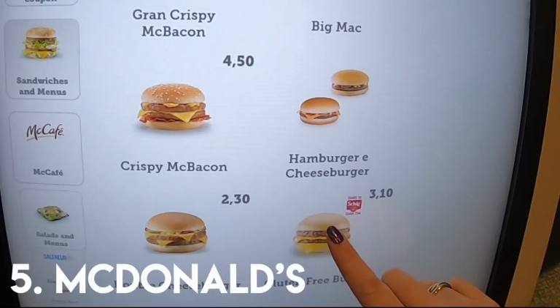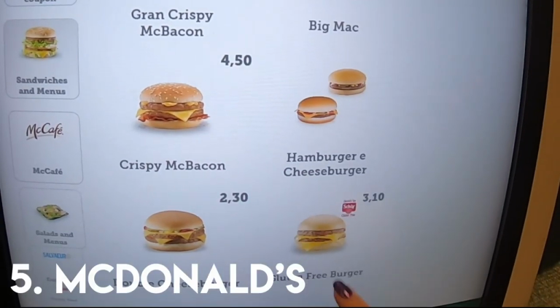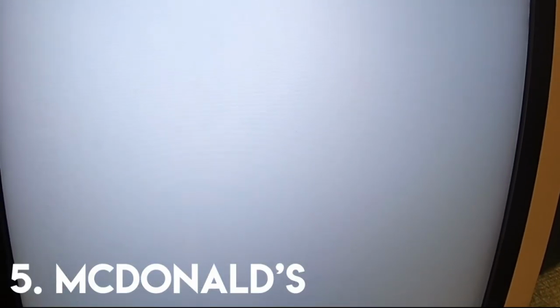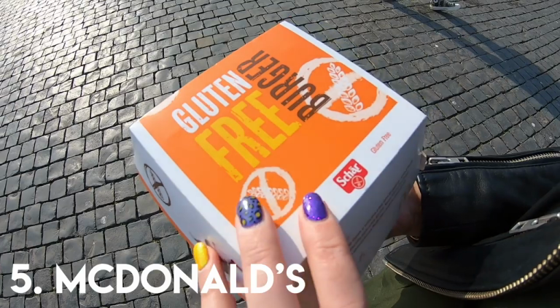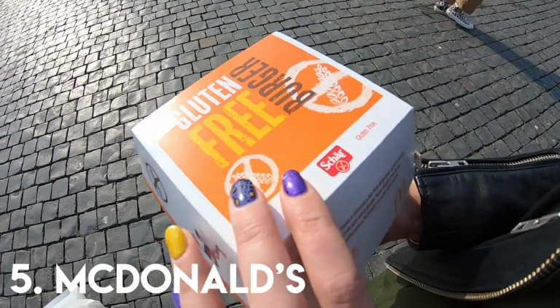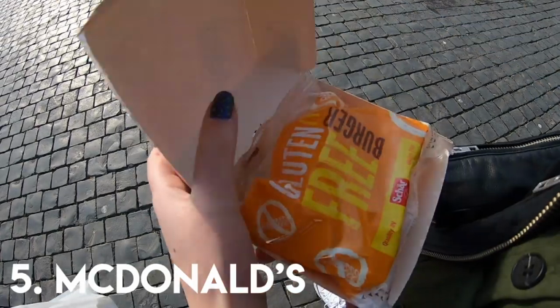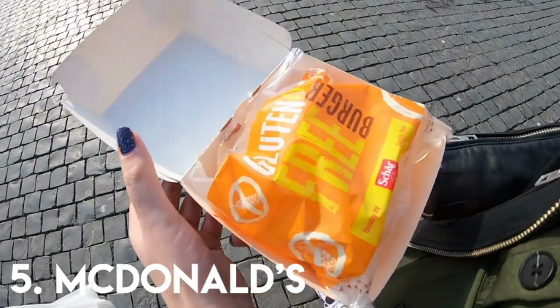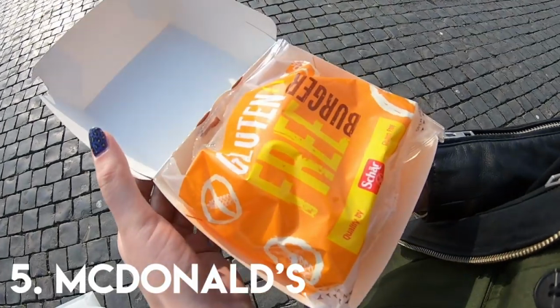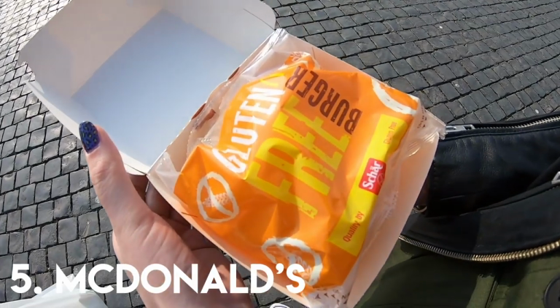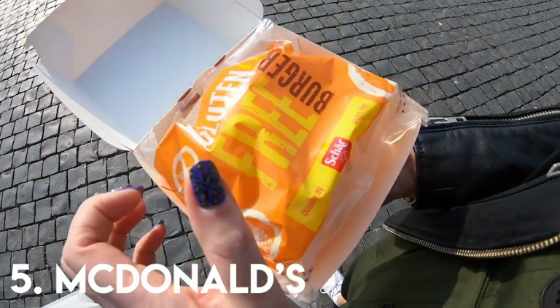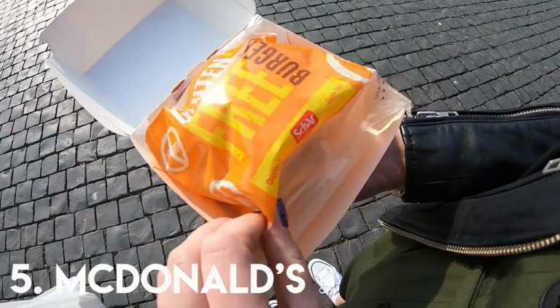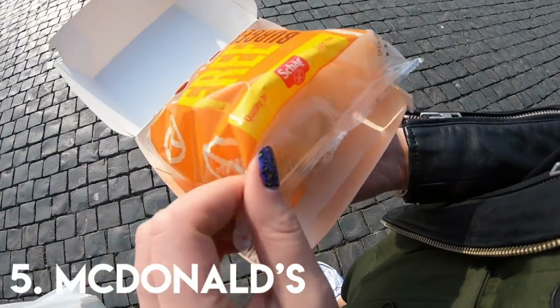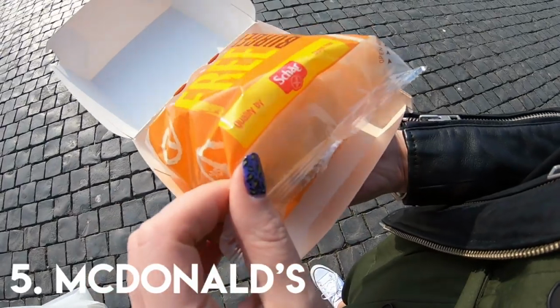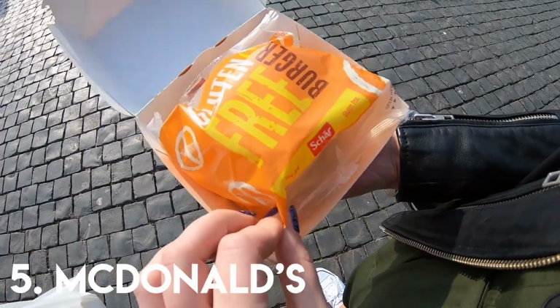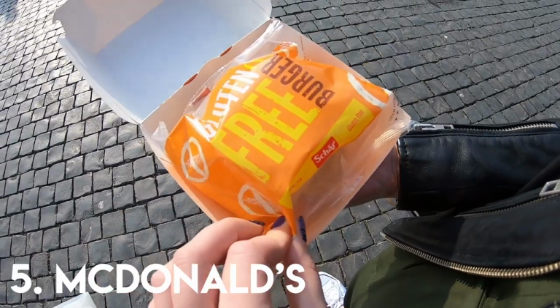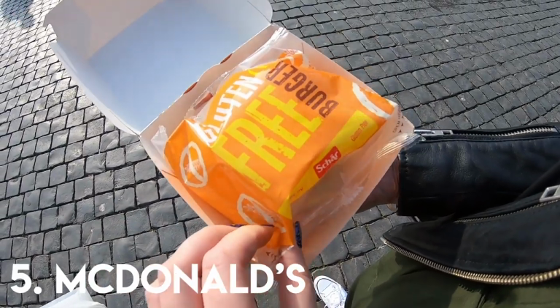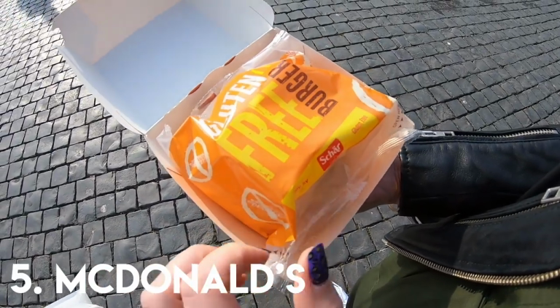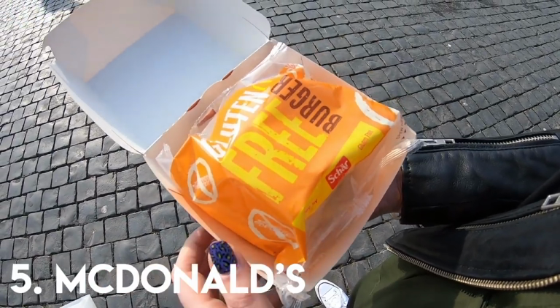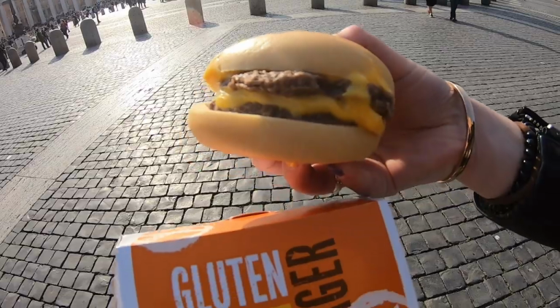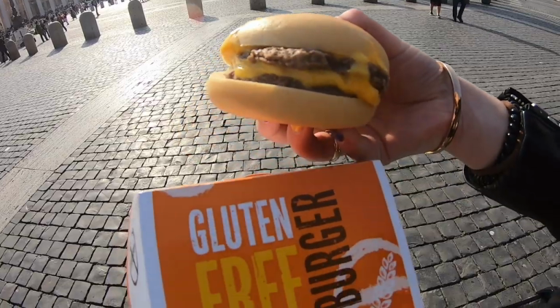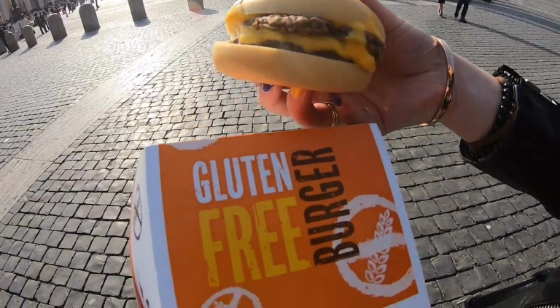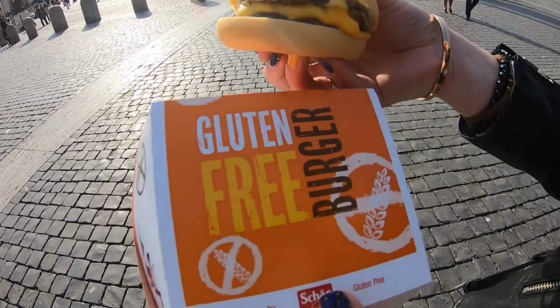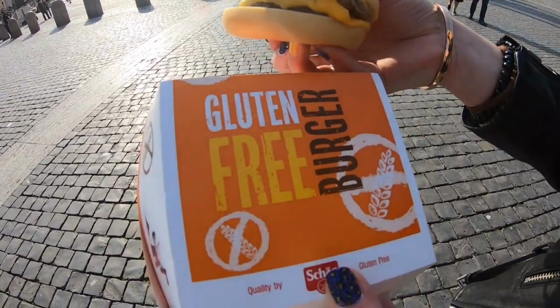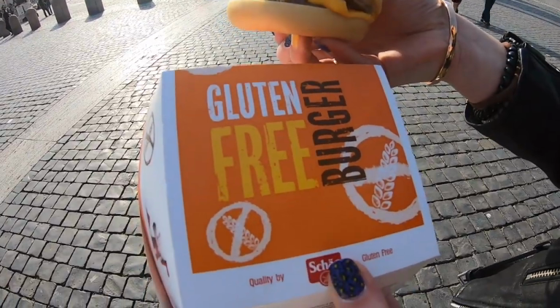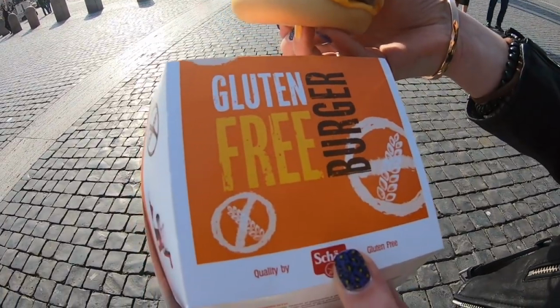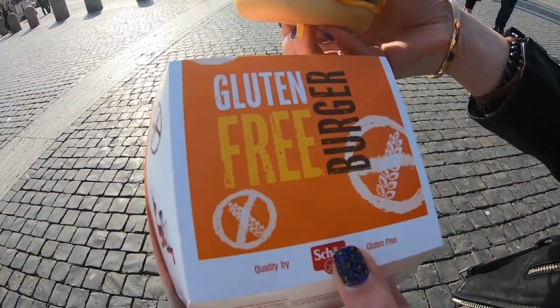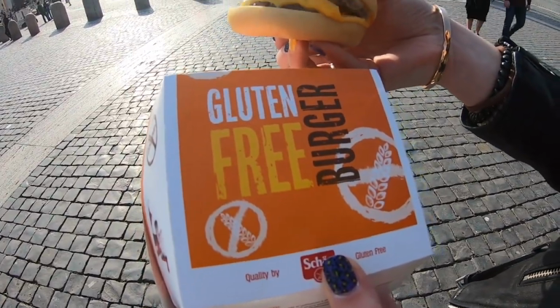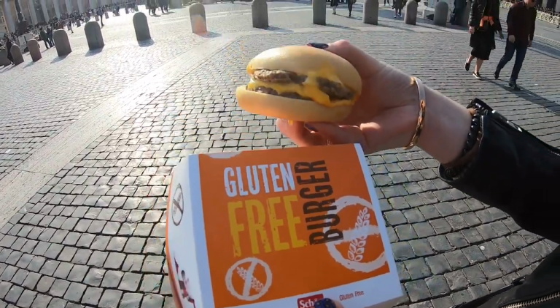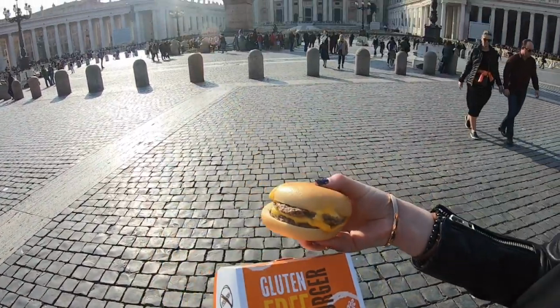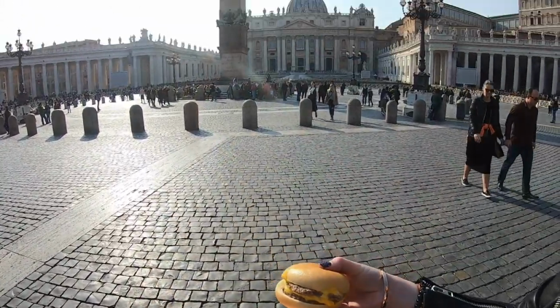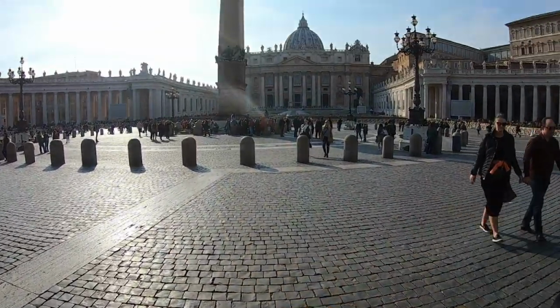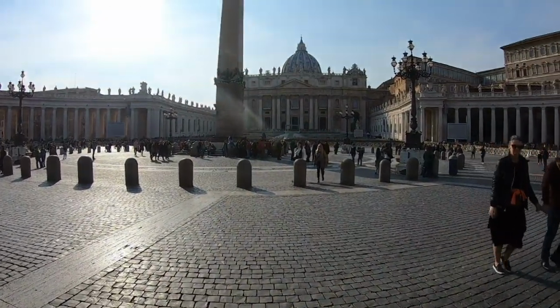Obviously I had to include McDonald's because they sell a gluten-free cheeseburger everywhere across Rome. It's cooked in packaging to eliminate cross-contamination and to be honest it's not half bad. The bun is by Schar, which I've always liked, and it's just so incredibly convenient when you're not sure what to eat.